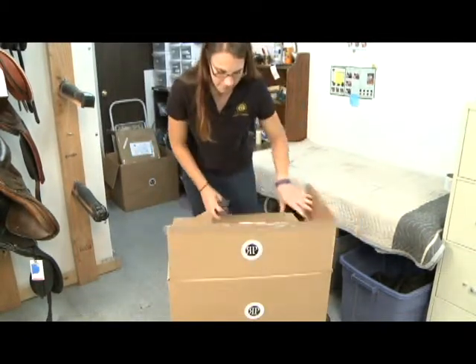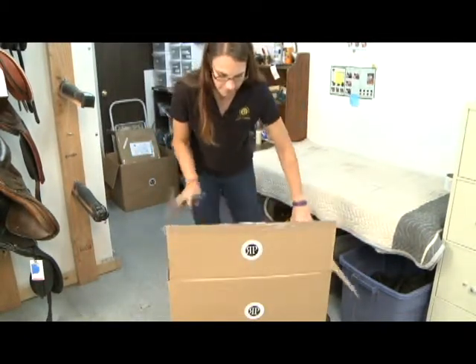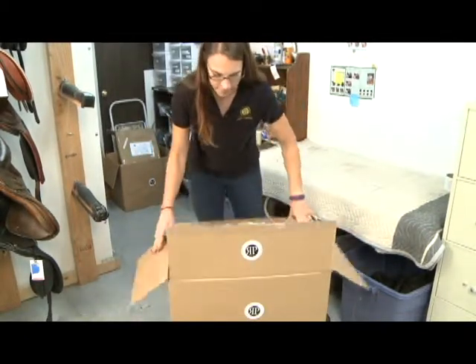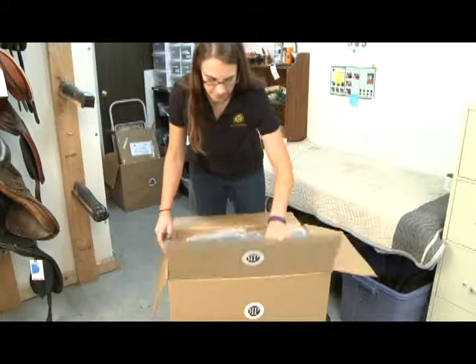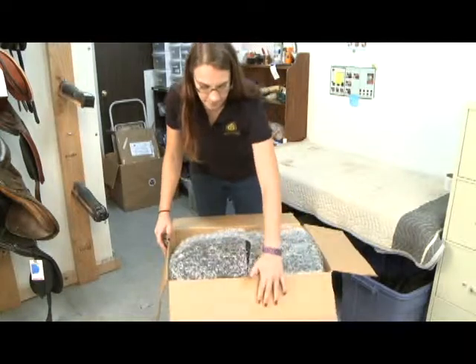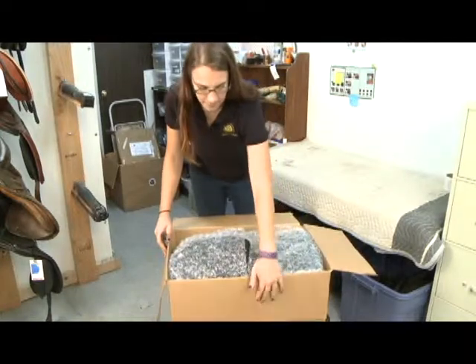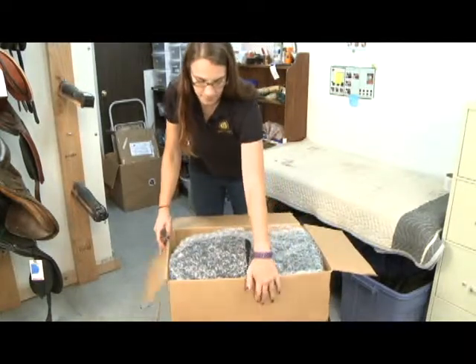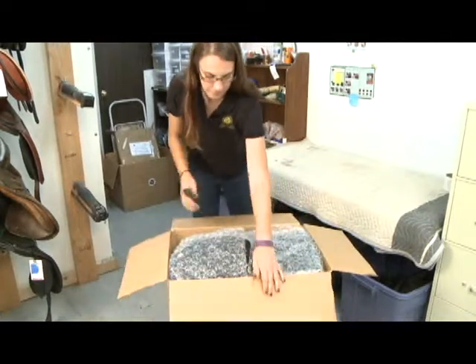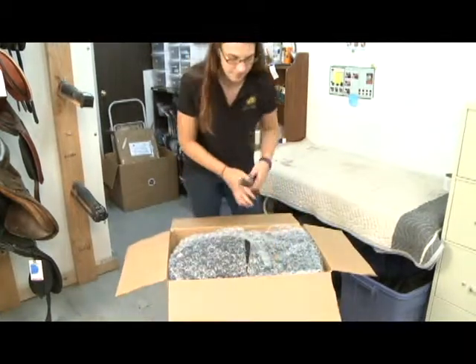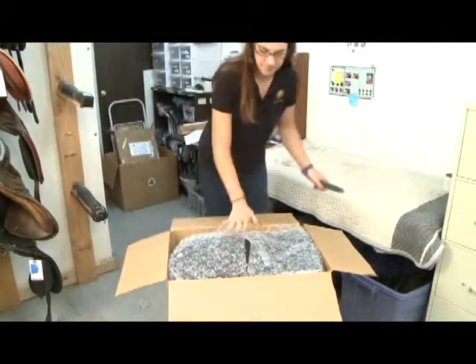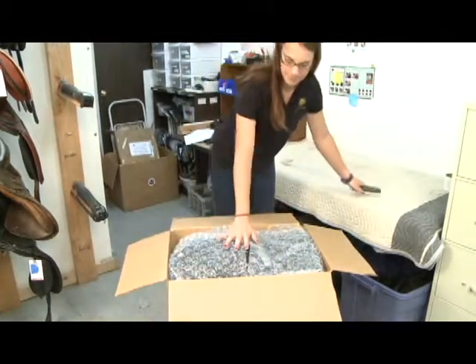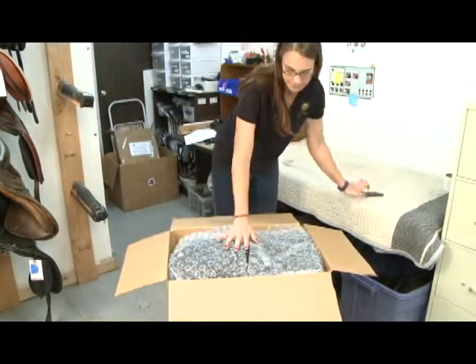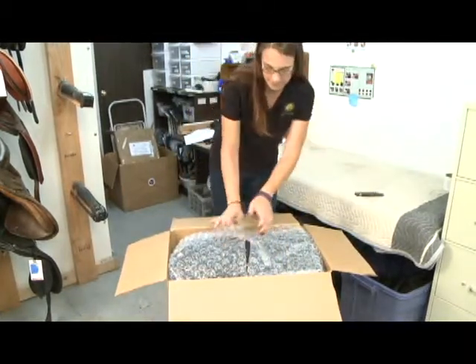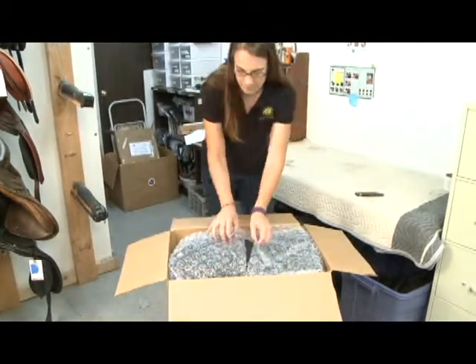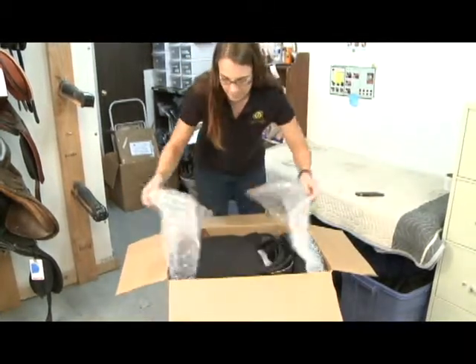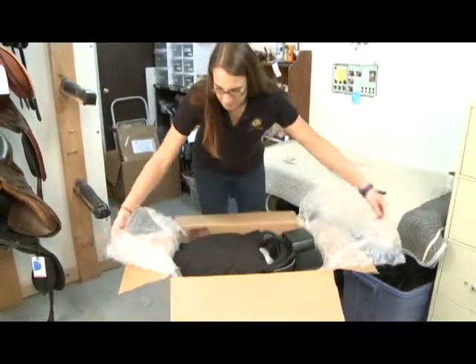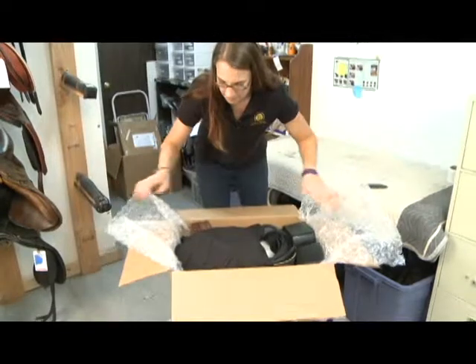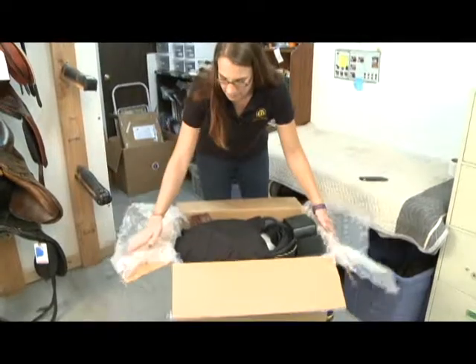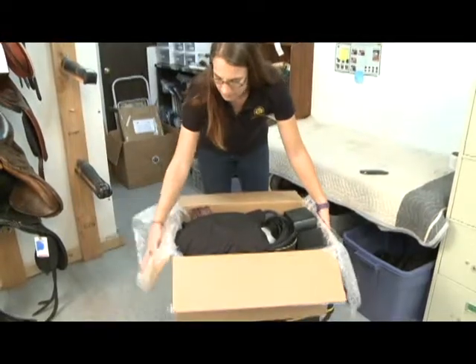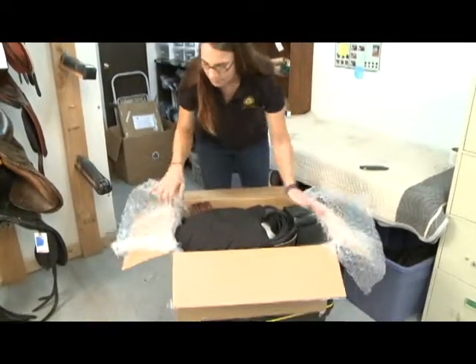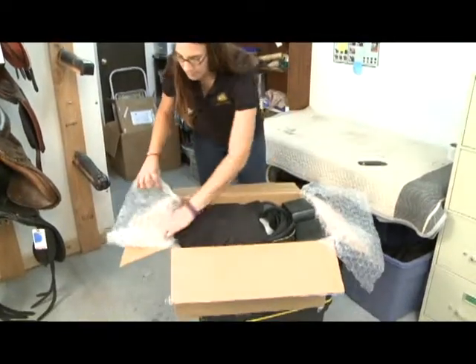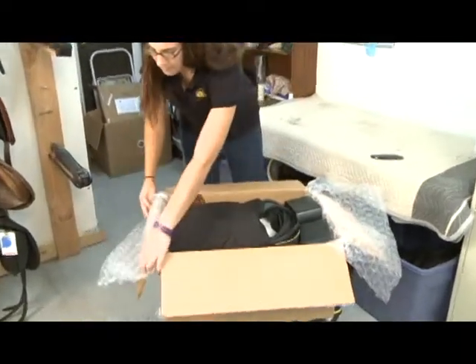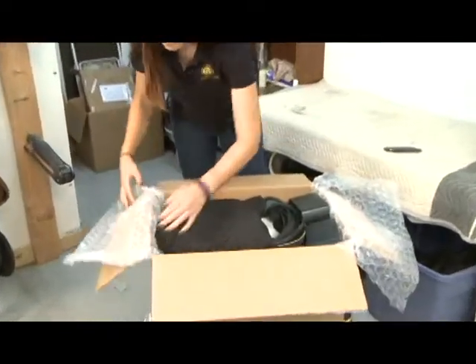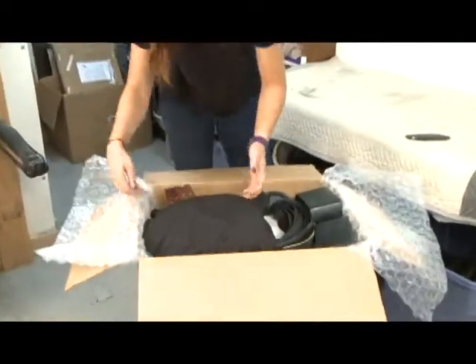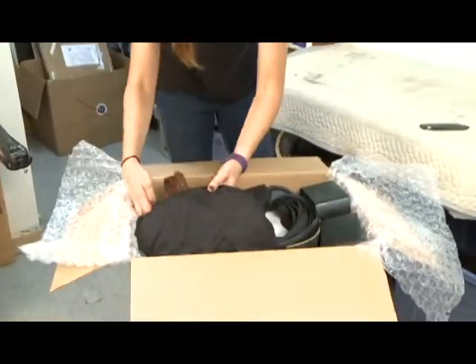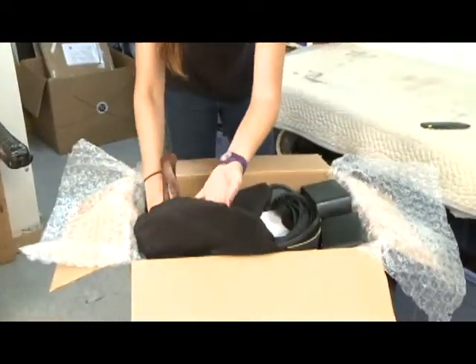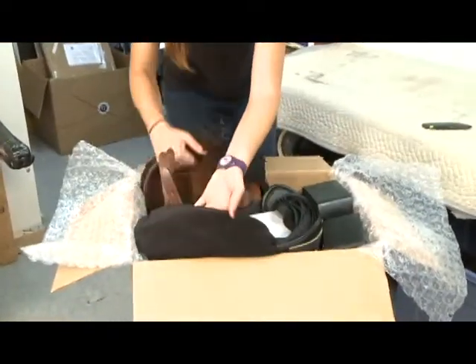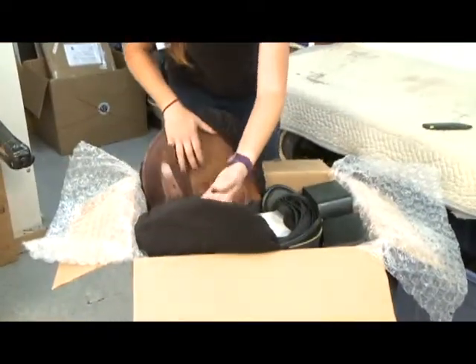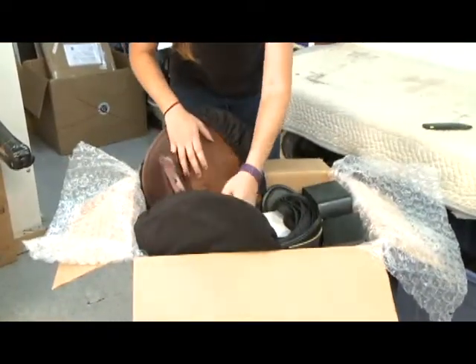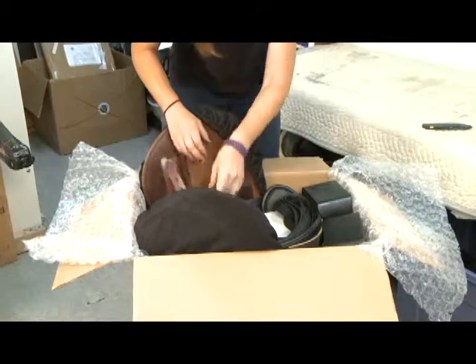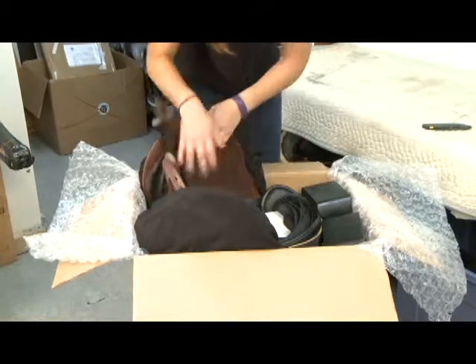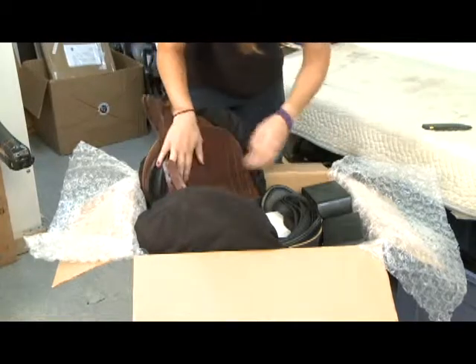Open the box carefully because, as you can see, they're quite tightly packed. You'll open the bubble wrap and find all of the accessories that you've asked to test along with the saddle, and the saddle itself, of course.